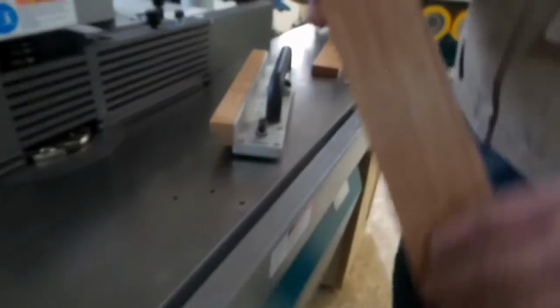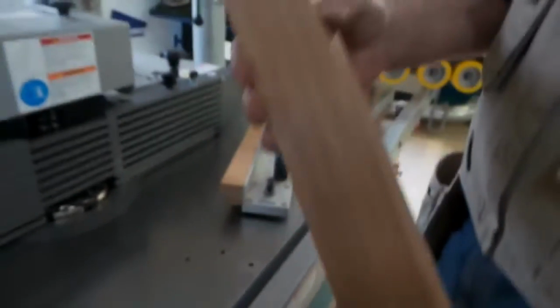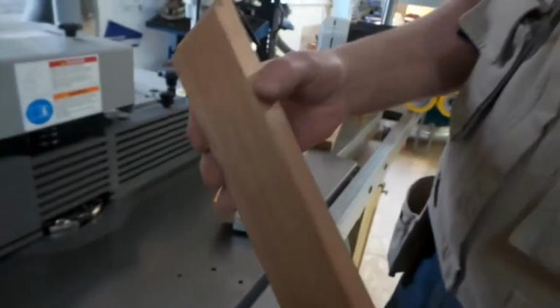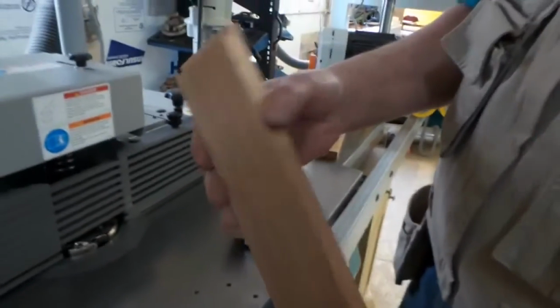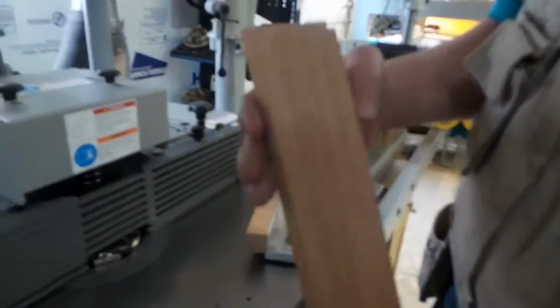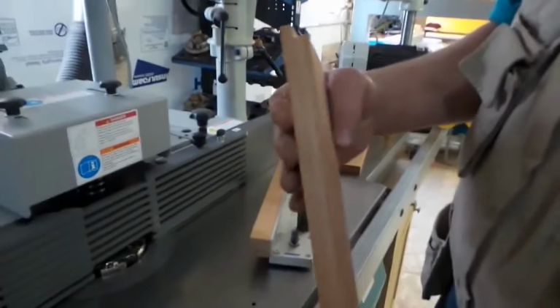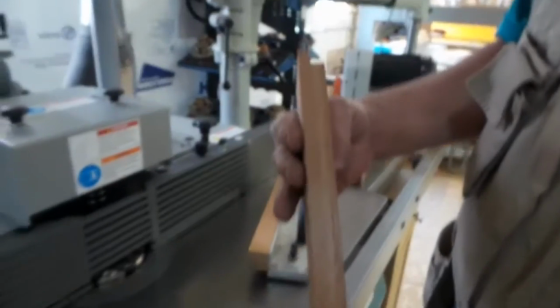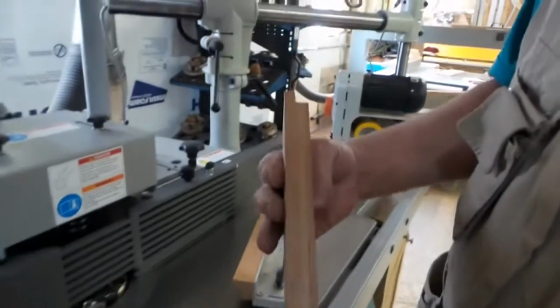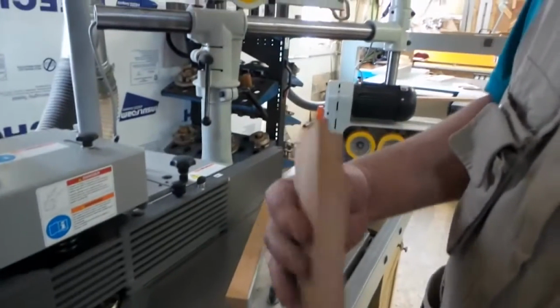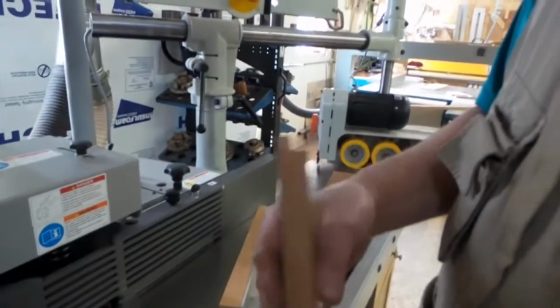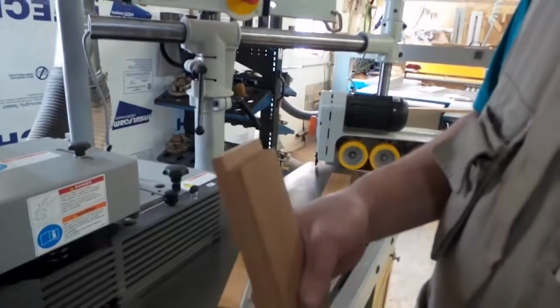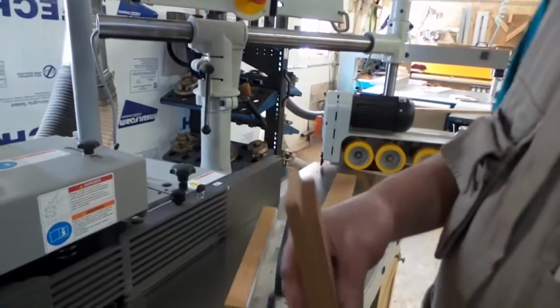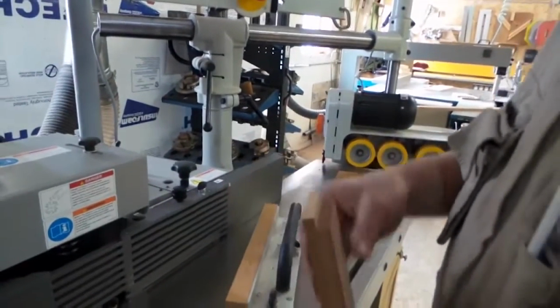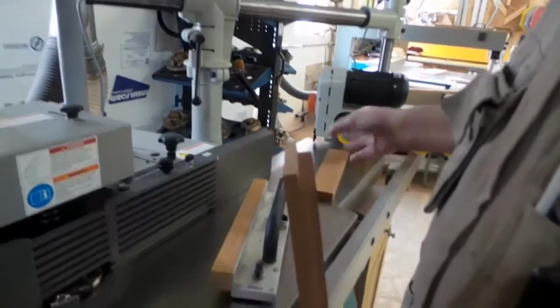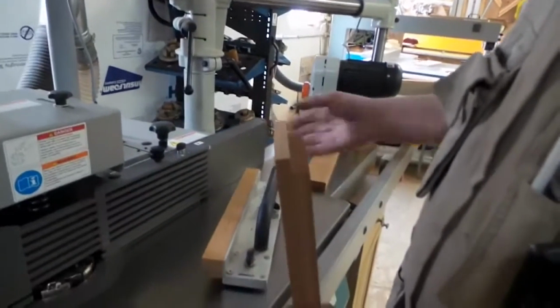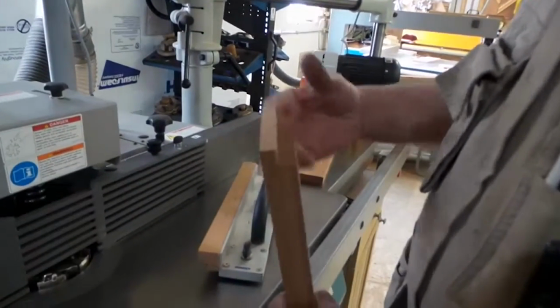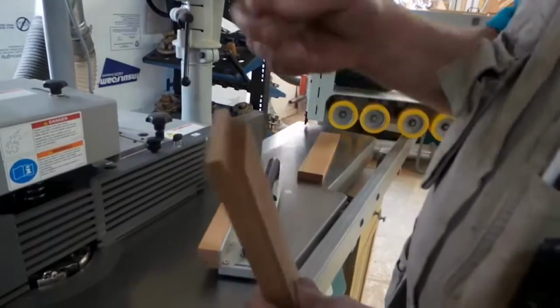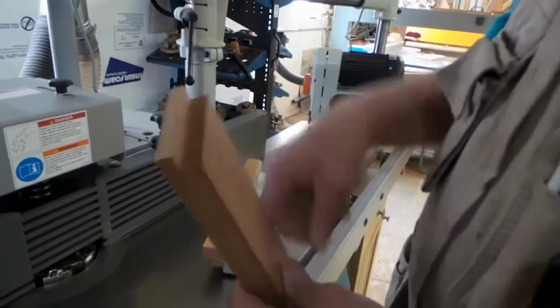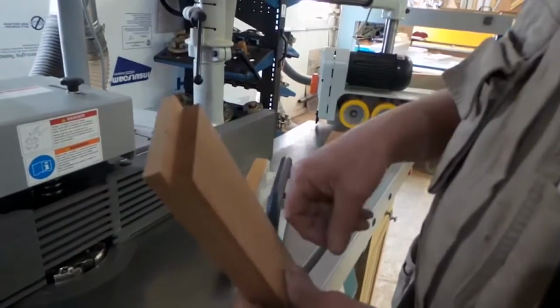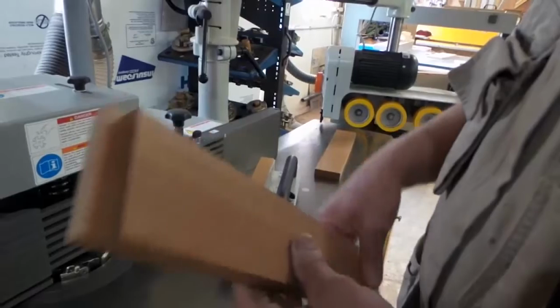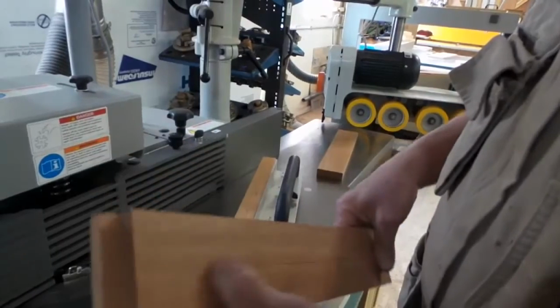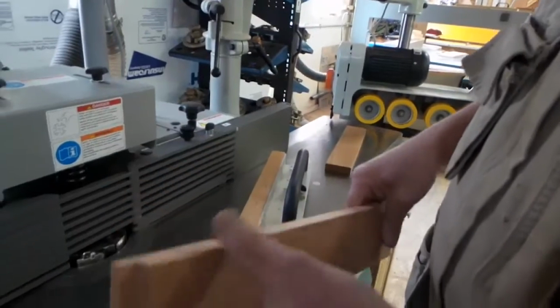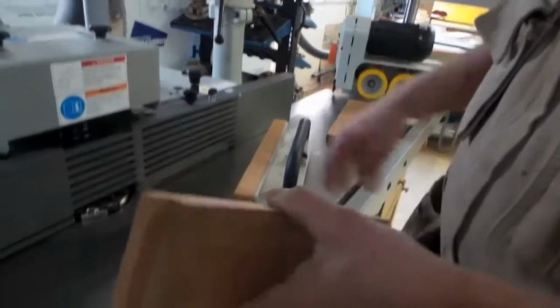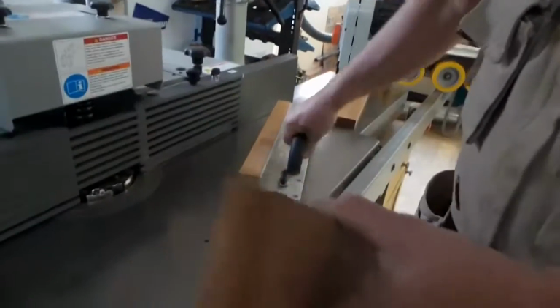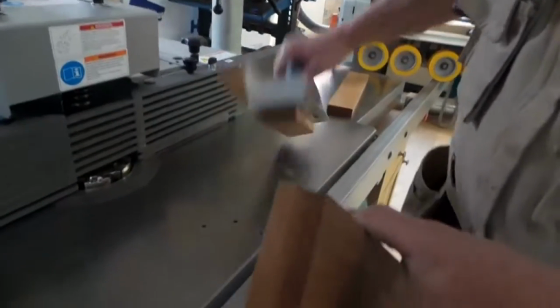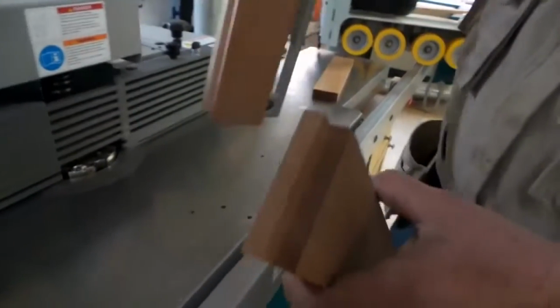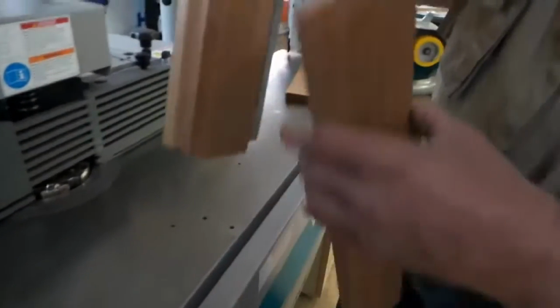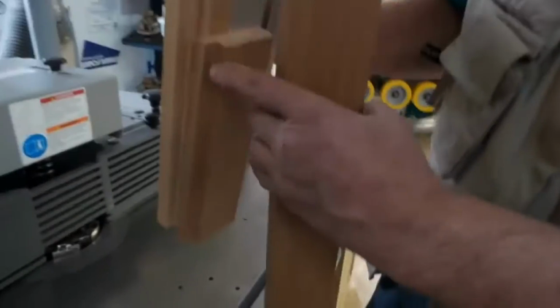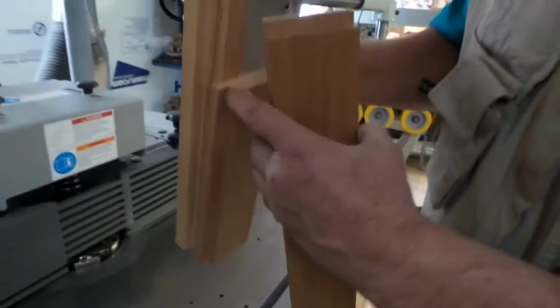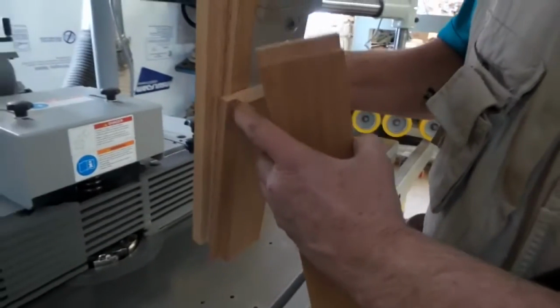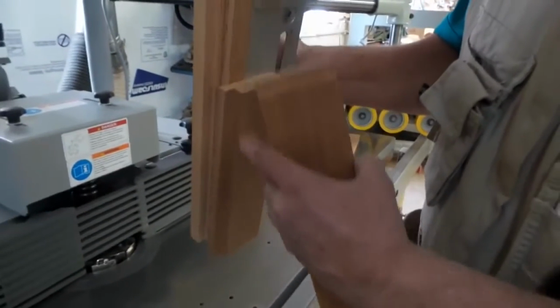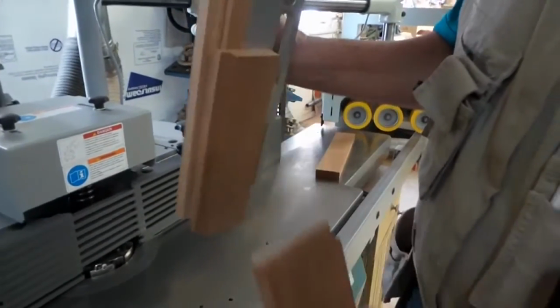We've got nice clean end cuts. Actually with this cut we could do the long cut first if we wanted to — it doesn't make any difference because we're backed up with a good chip breaker.